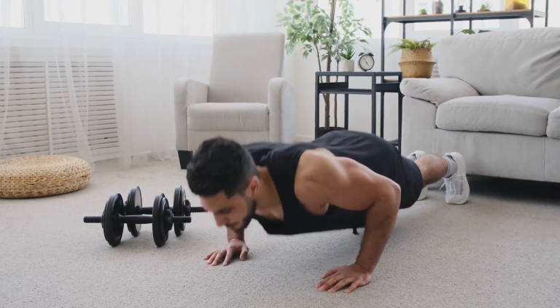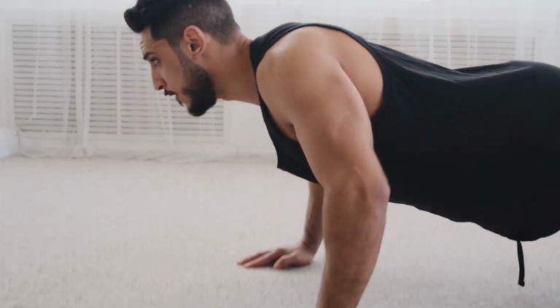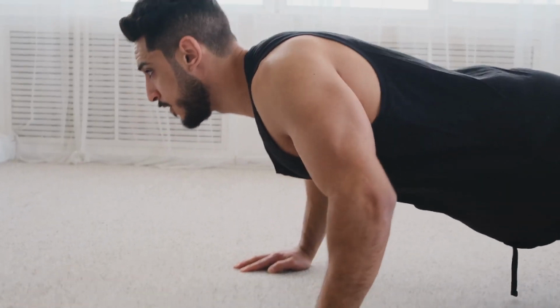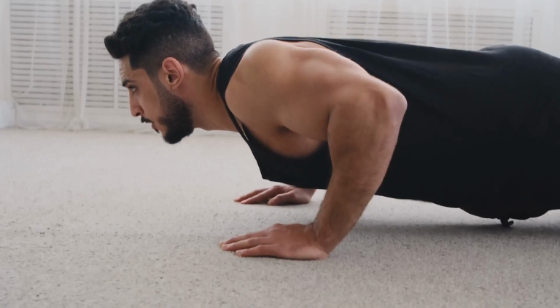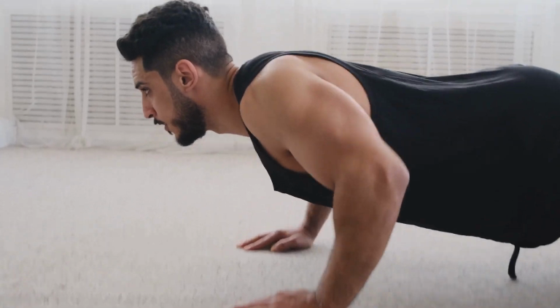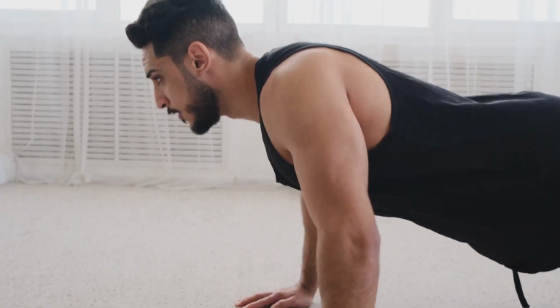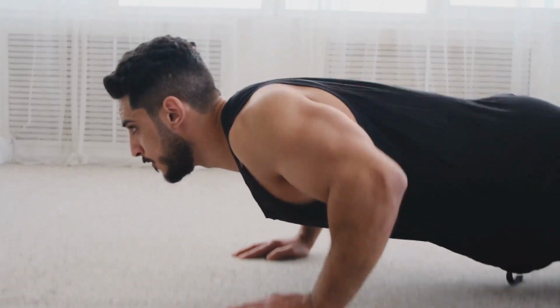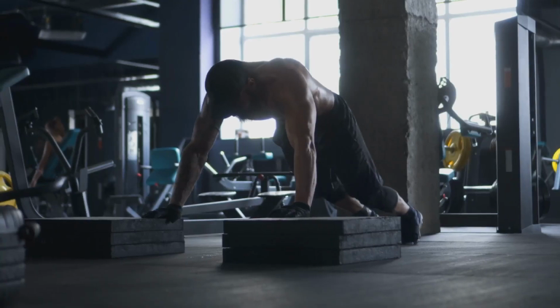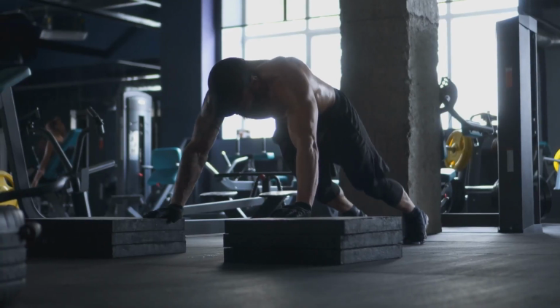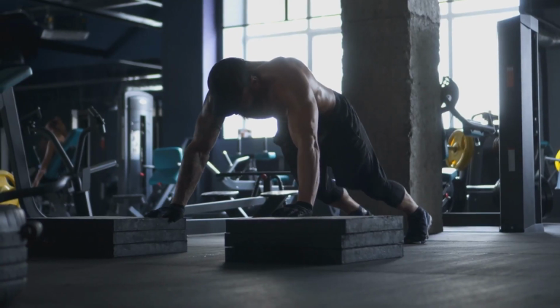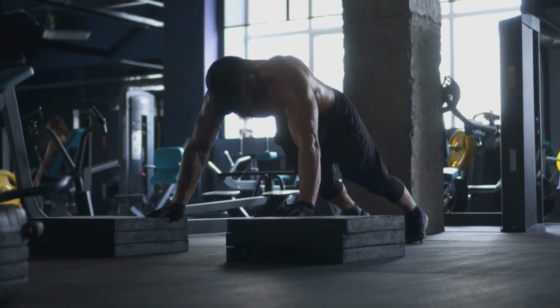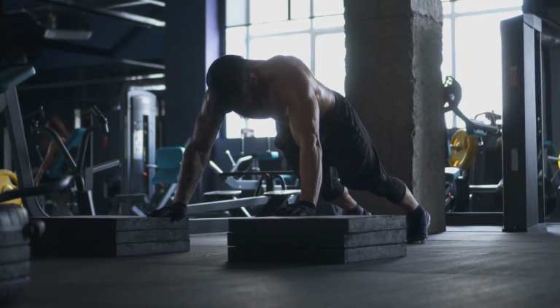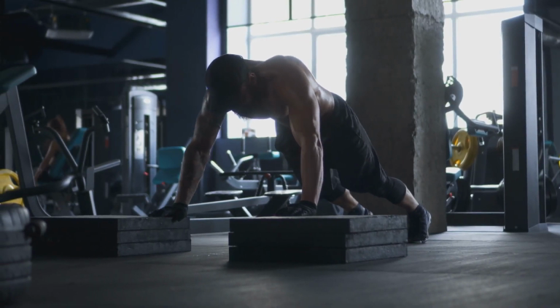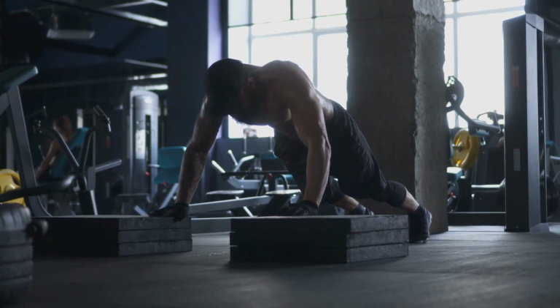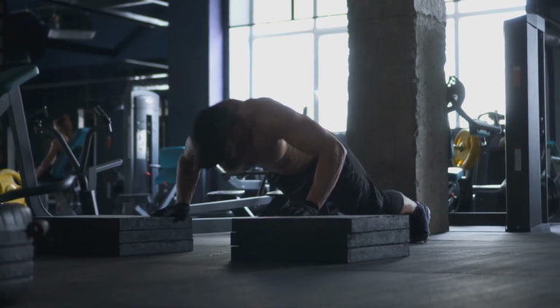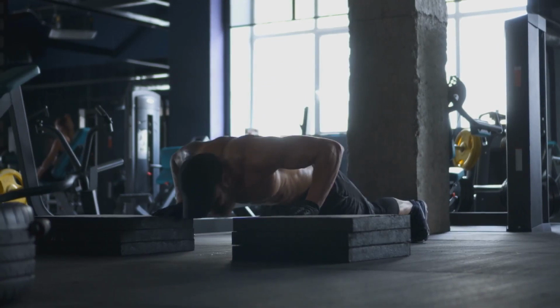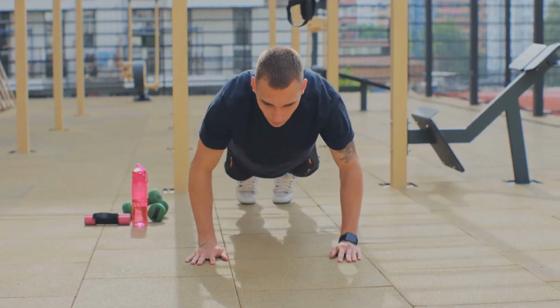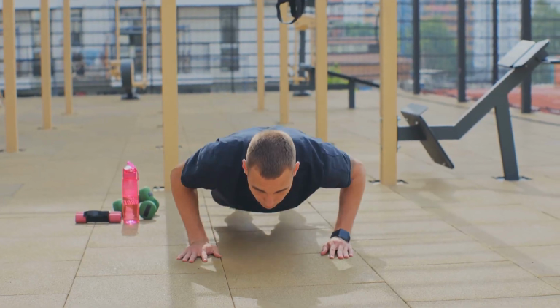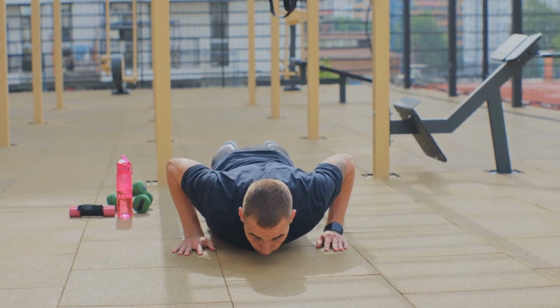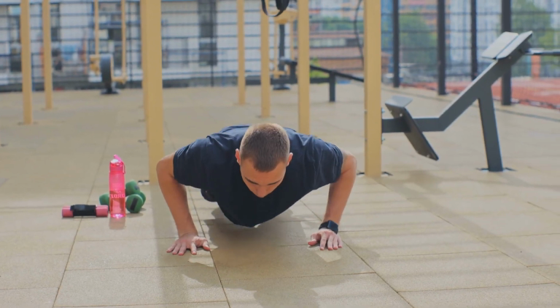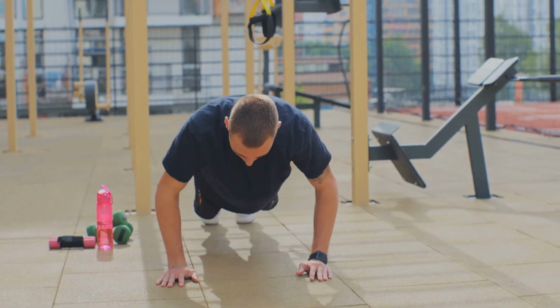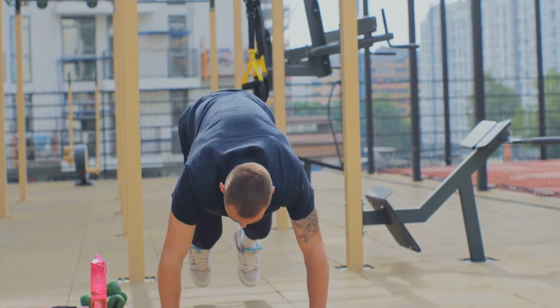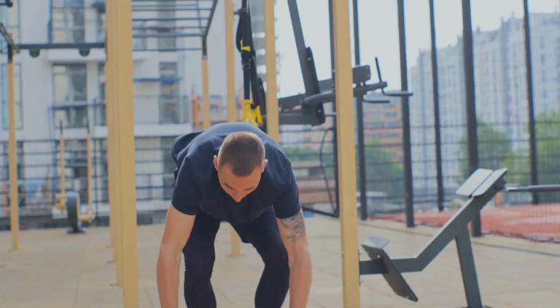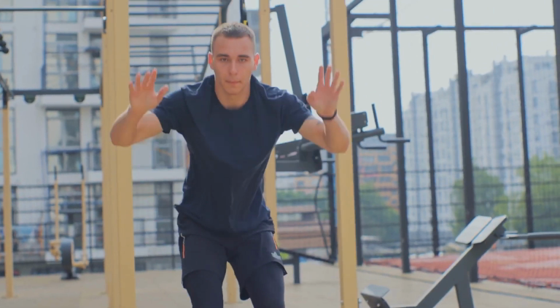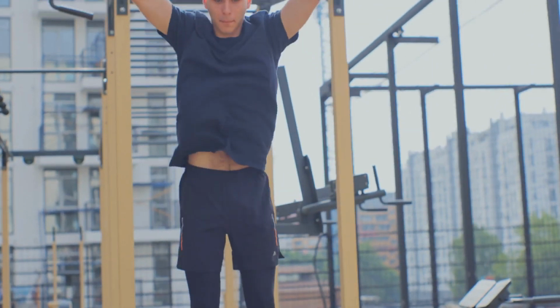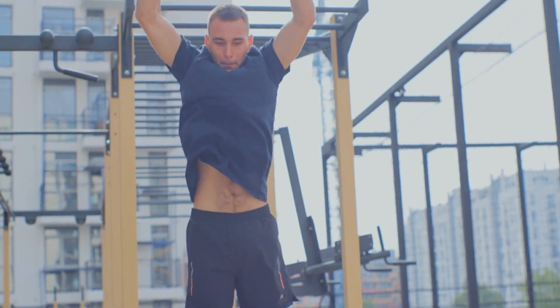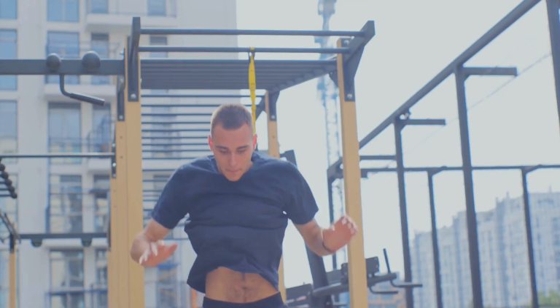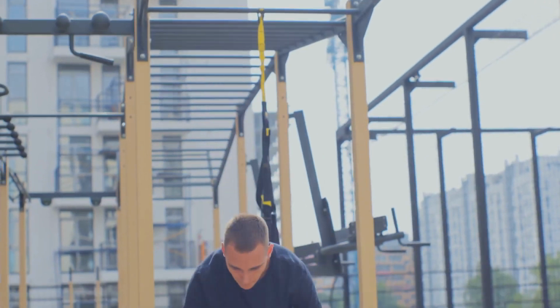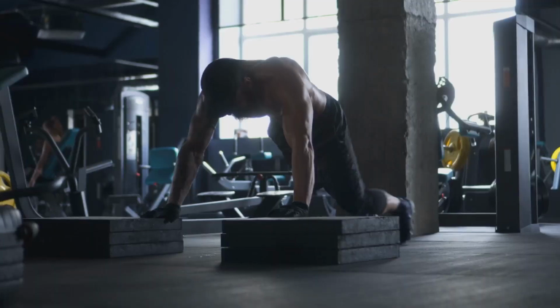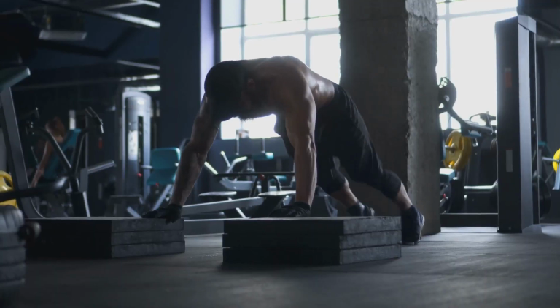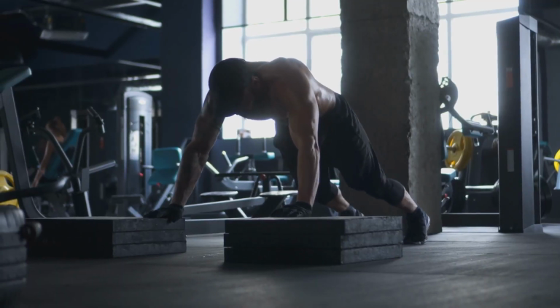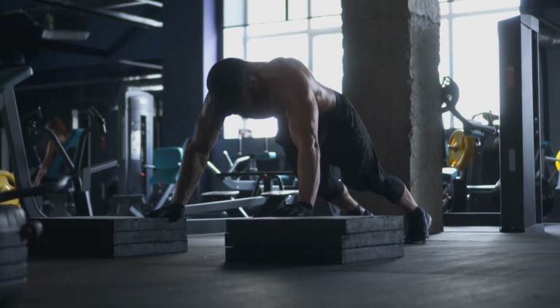Remember, with any exercise, form is crucial. Keep your body aligned, engage your core, and control your movements. This will ensure you're reaping the full benefits of the exercise and reducing the risk of injury.